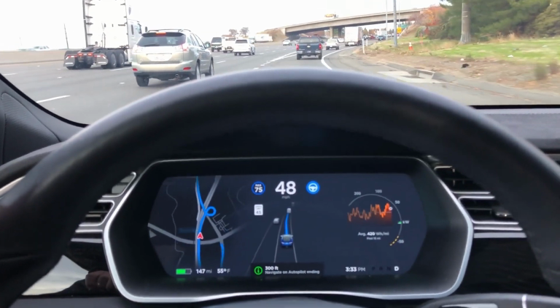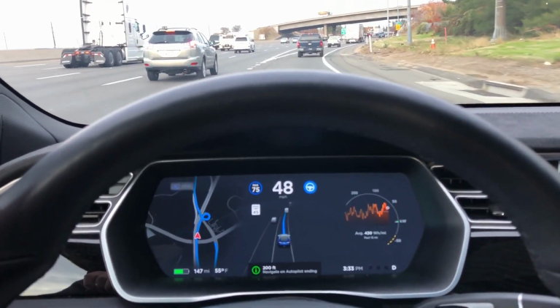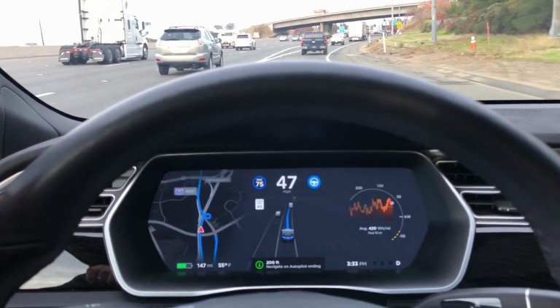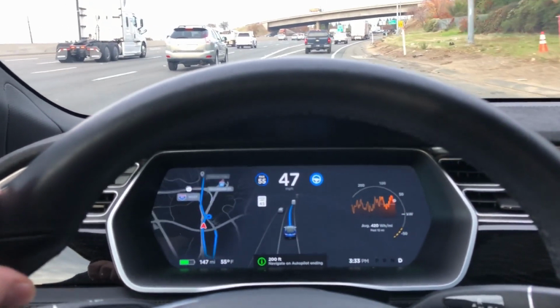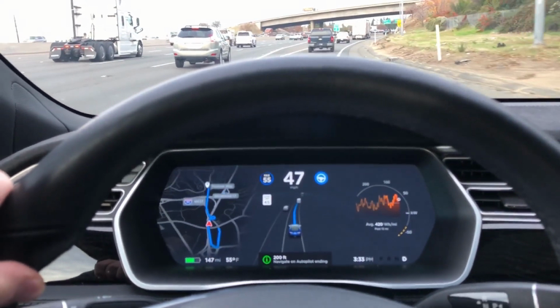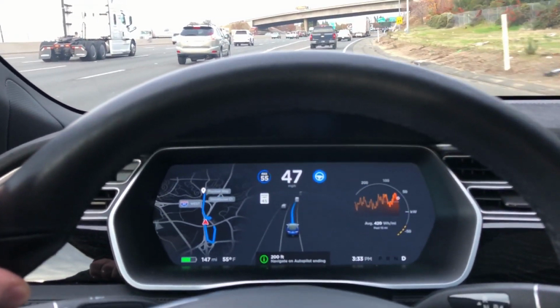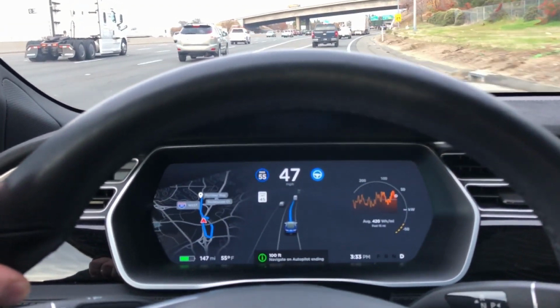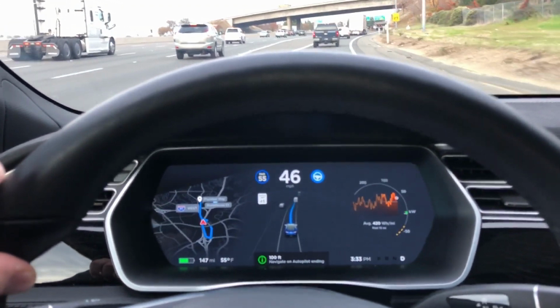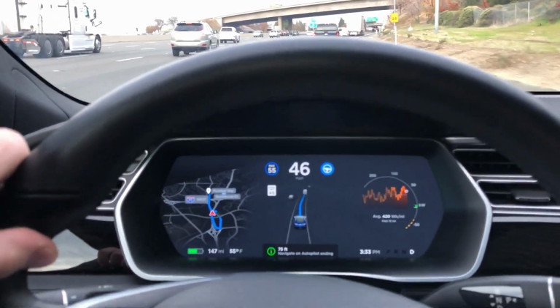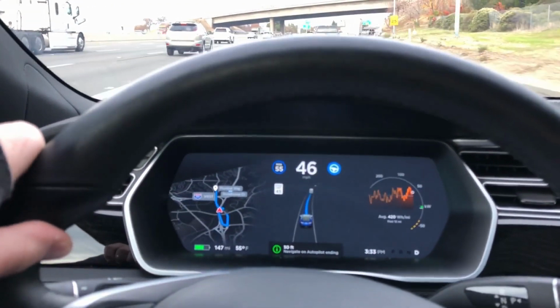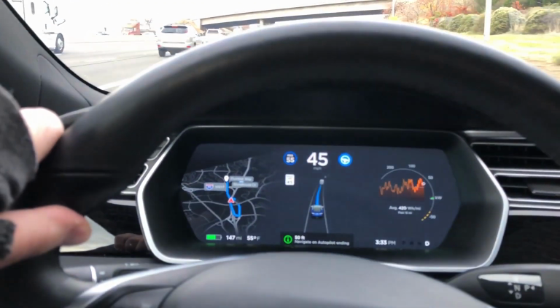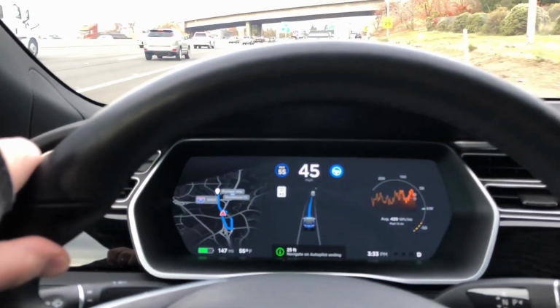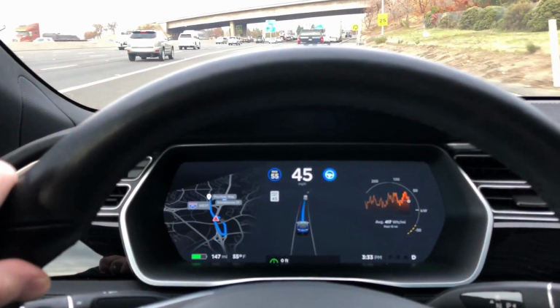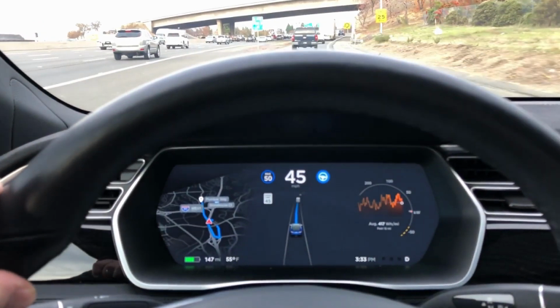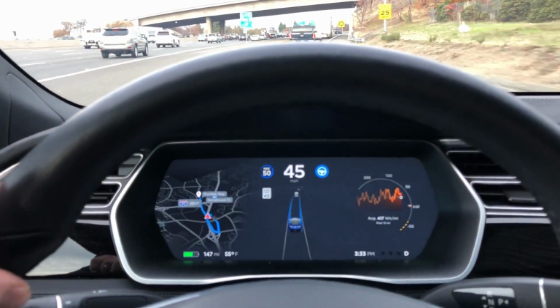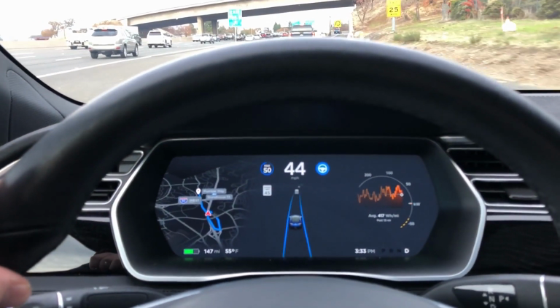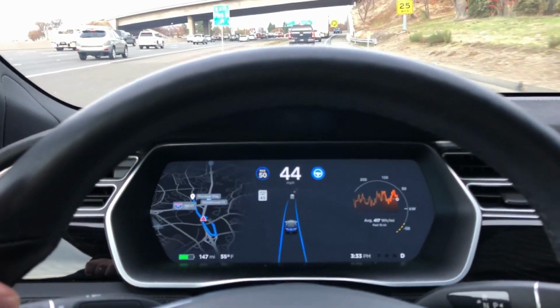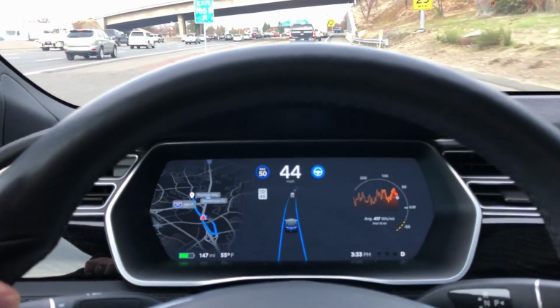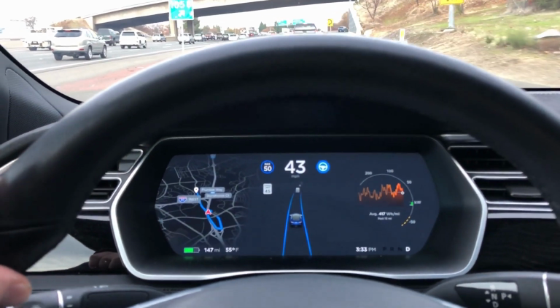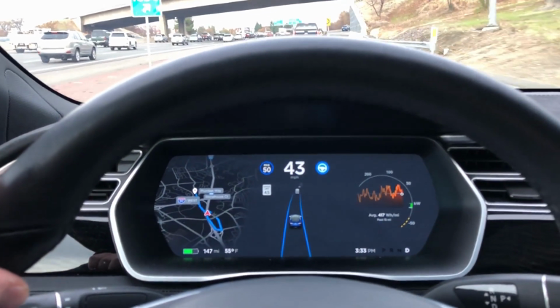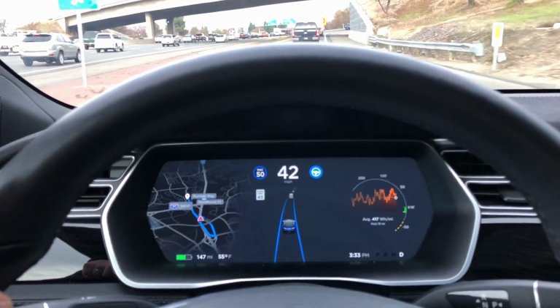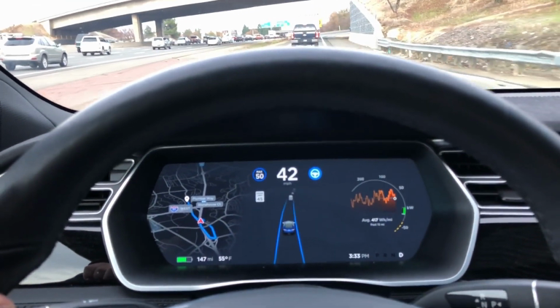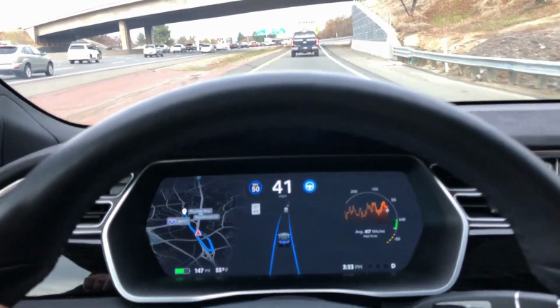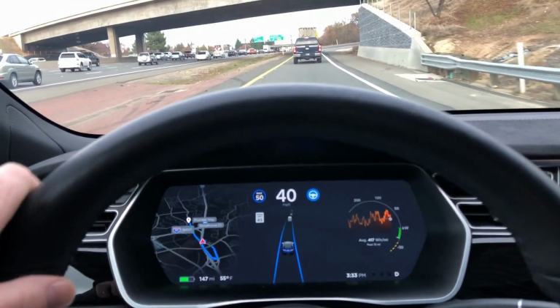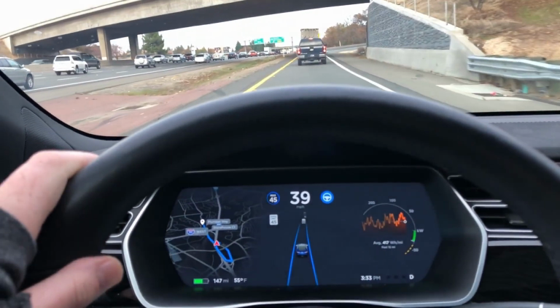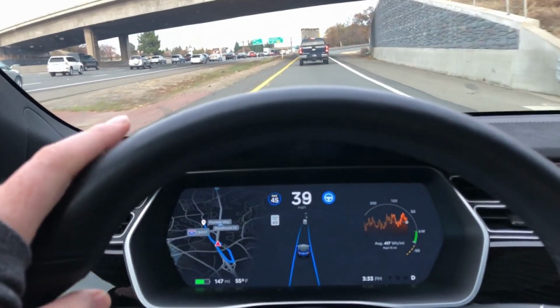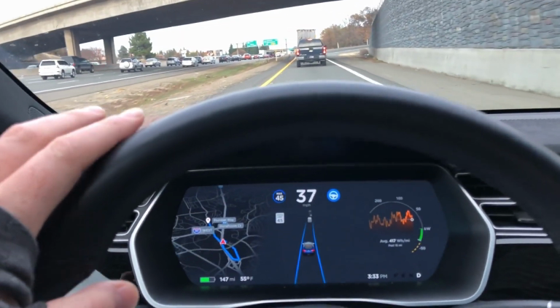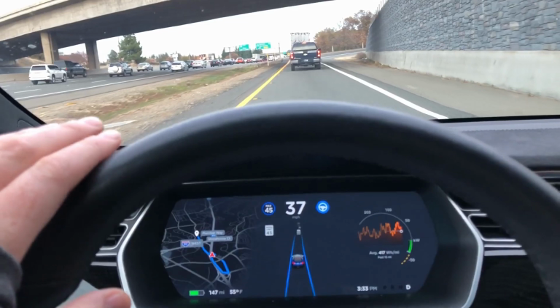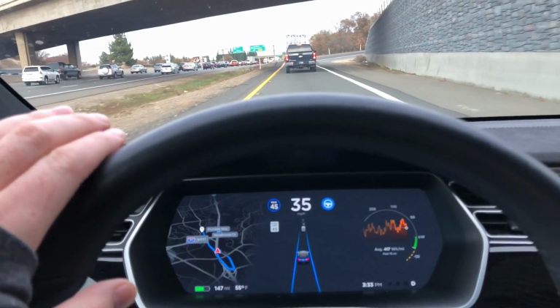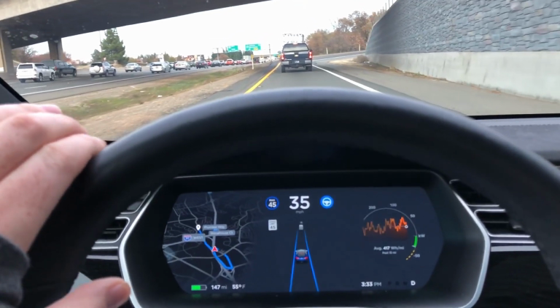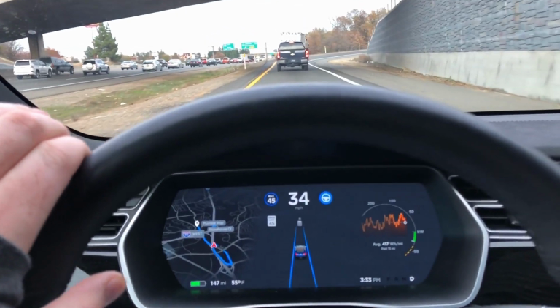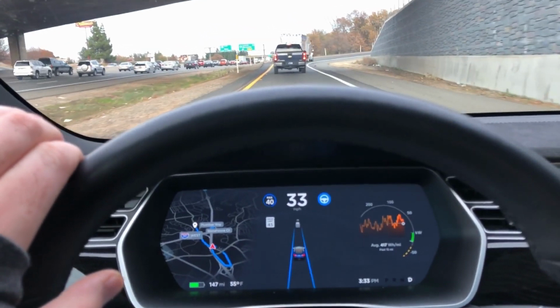We're approaching the center of the off-ramp. I've just disabled Navigate on Autopilot, and now just Autopilot is in control.